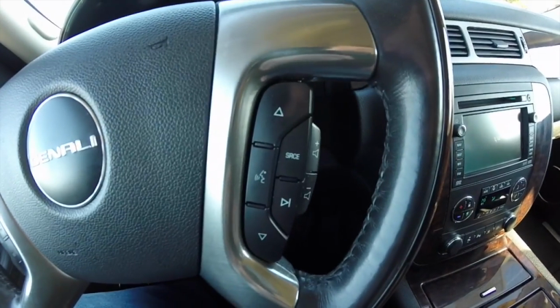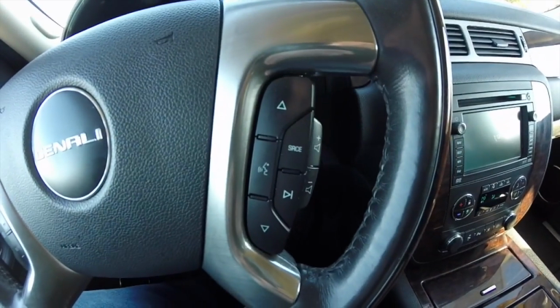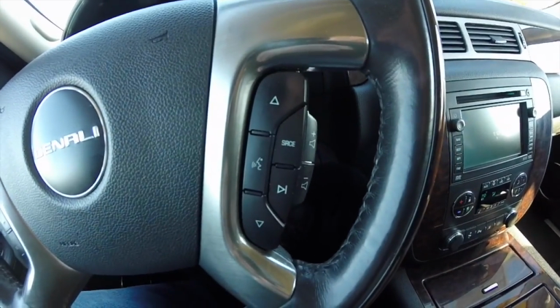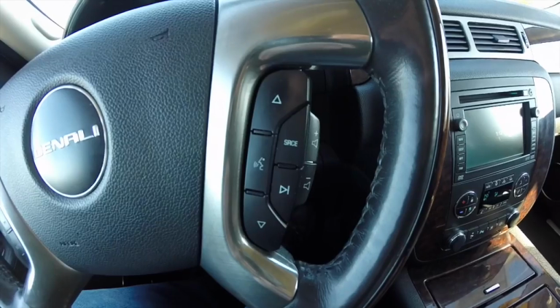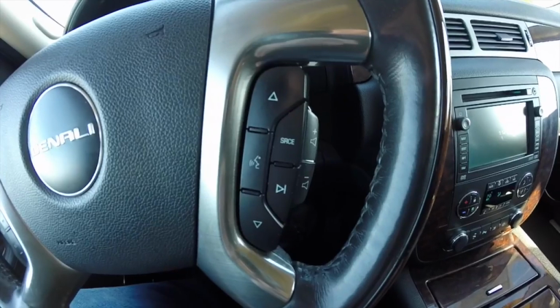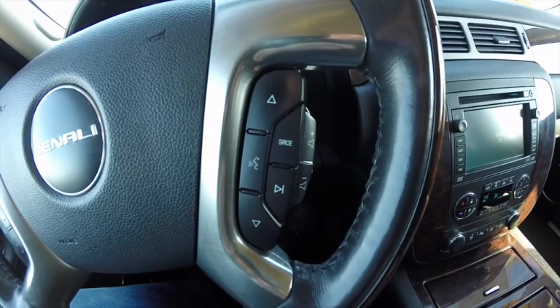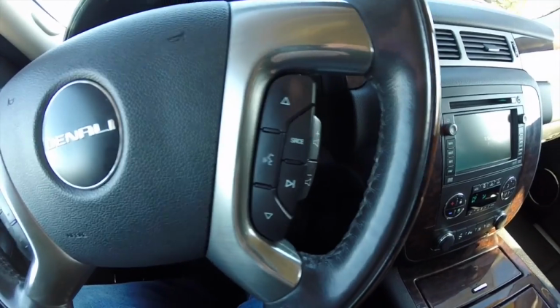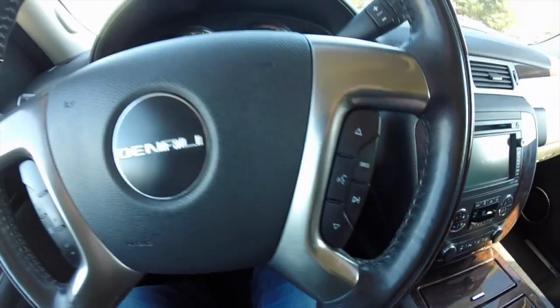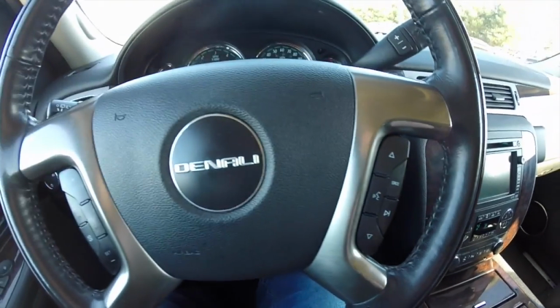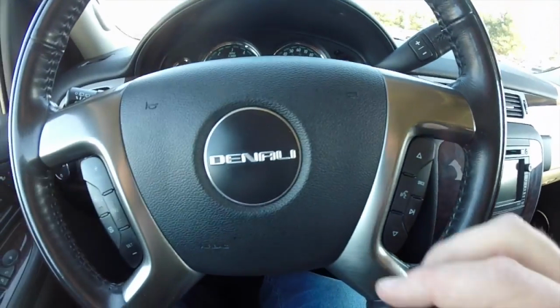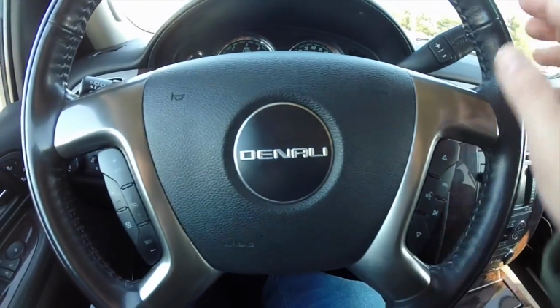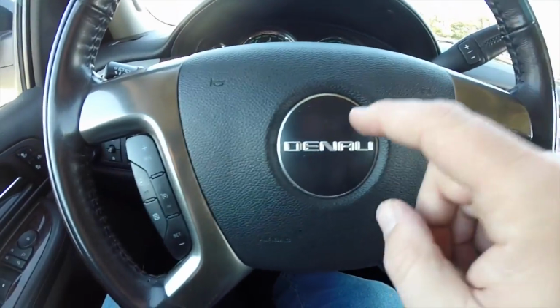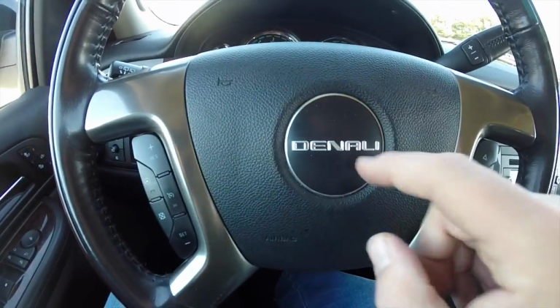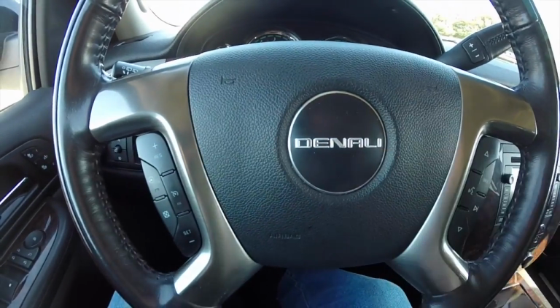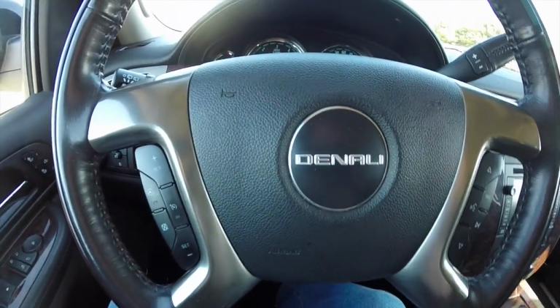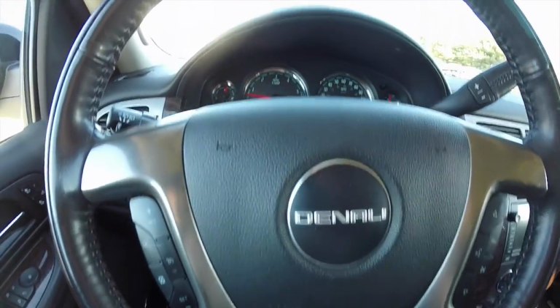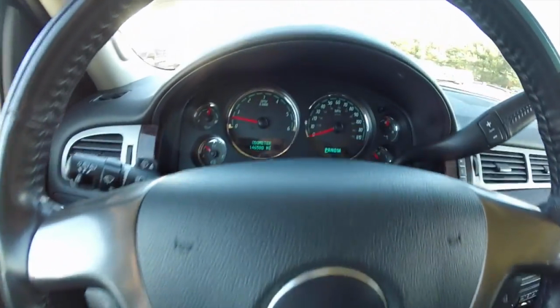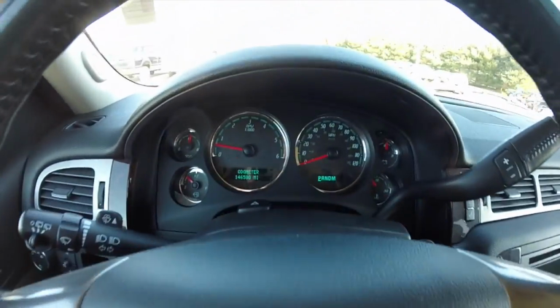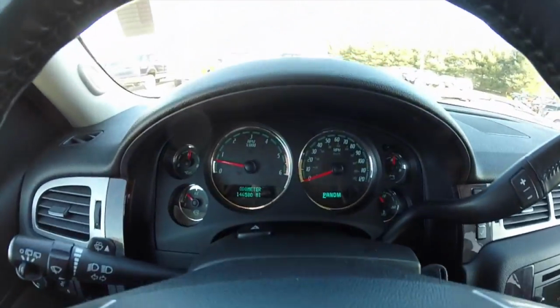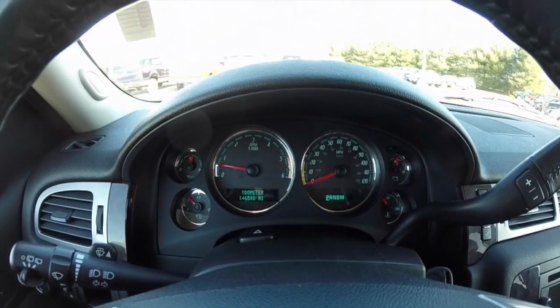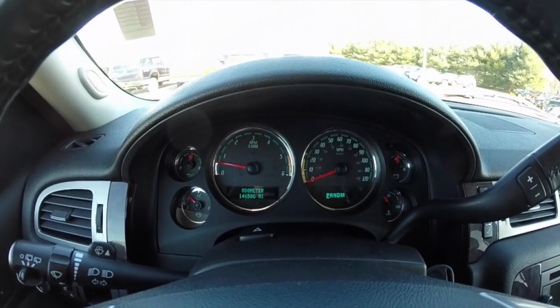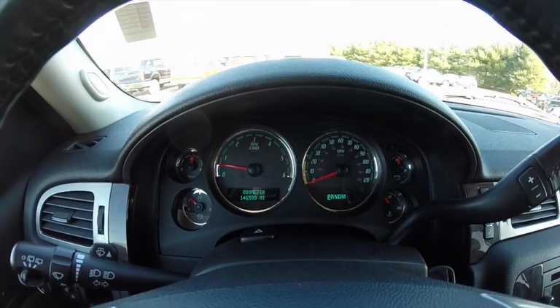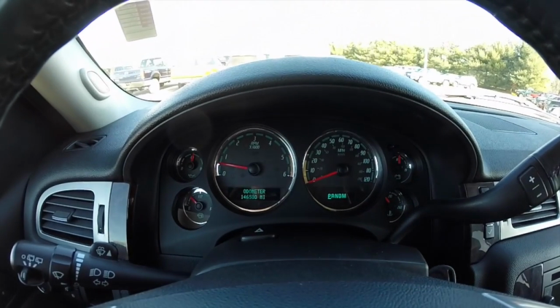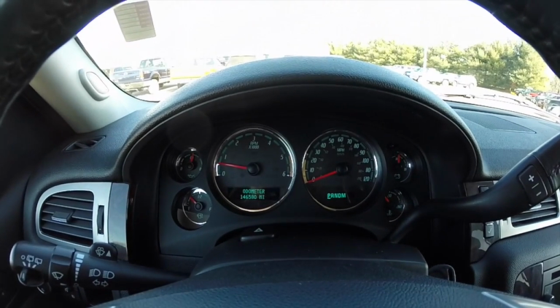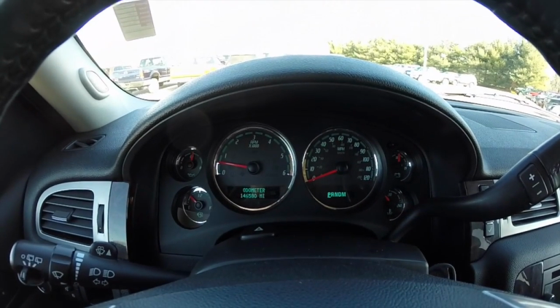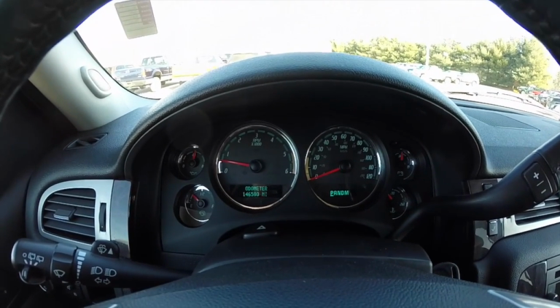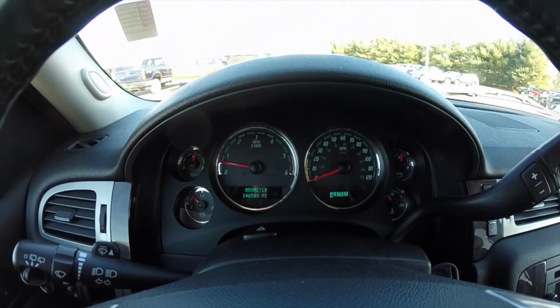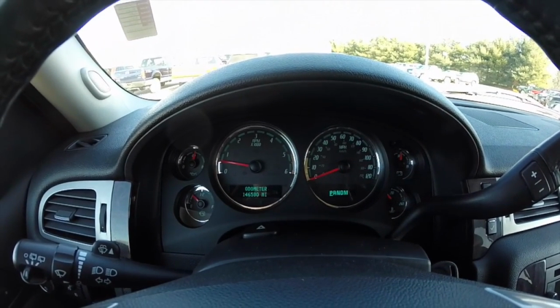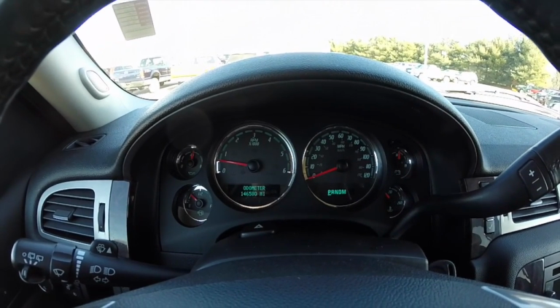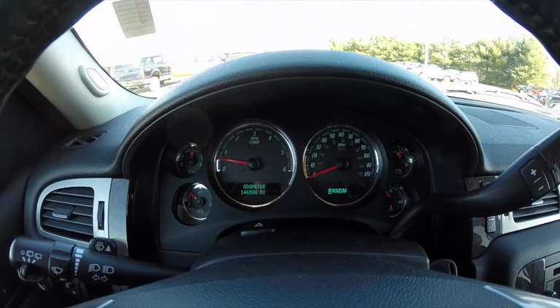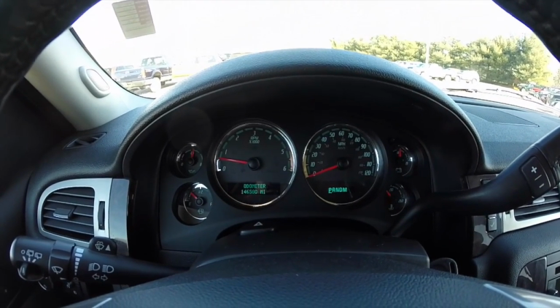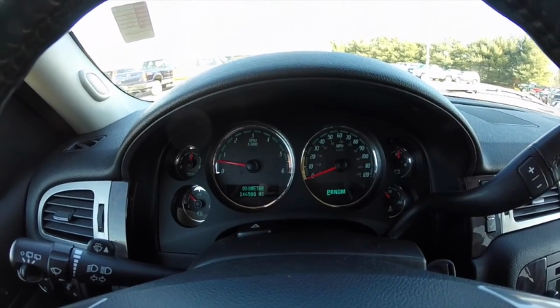It features audio and voice command controls, and it is a Denali-specific wheel. This vehicle currently has 146,580 miles on it.